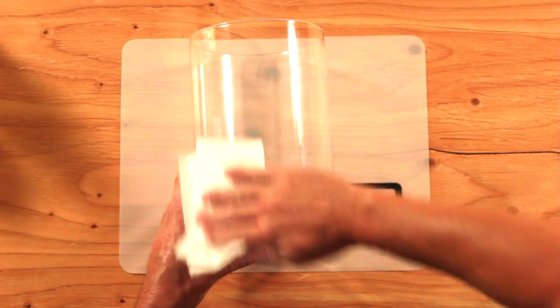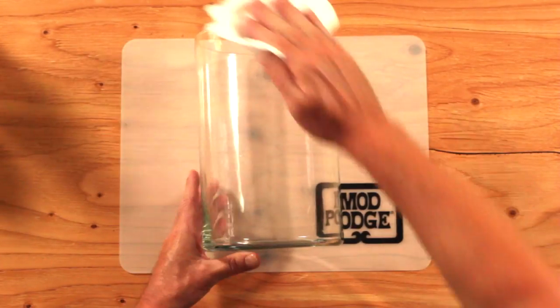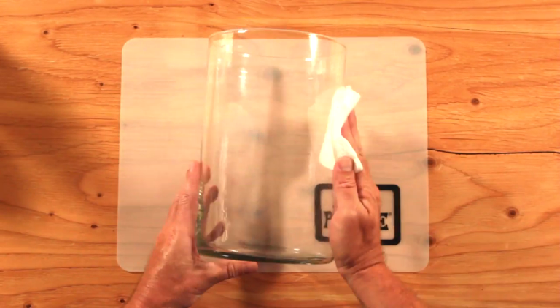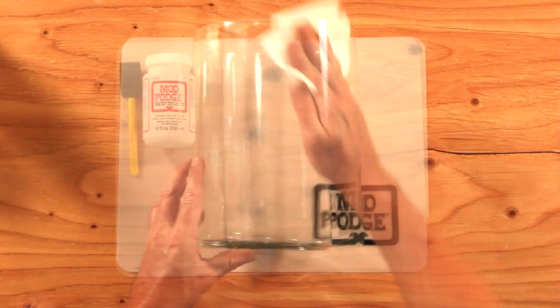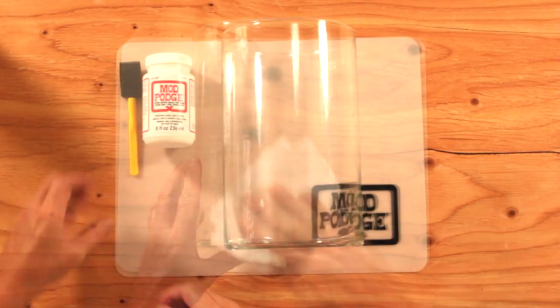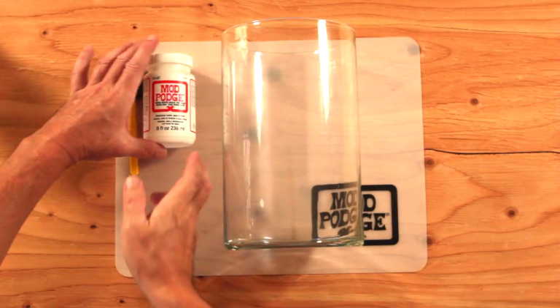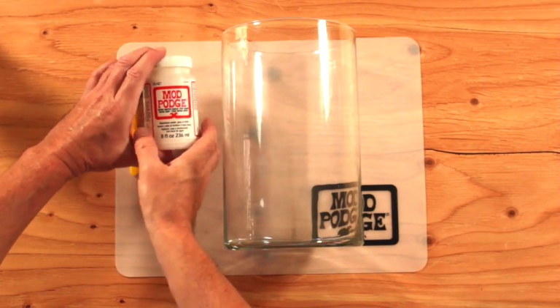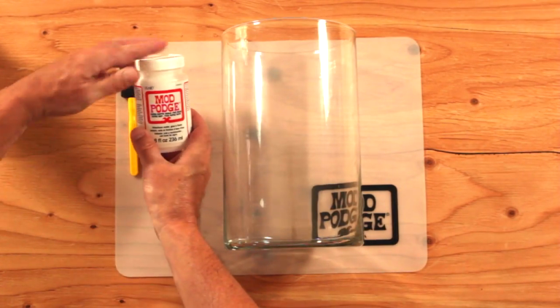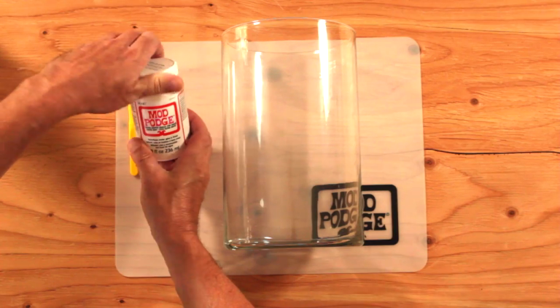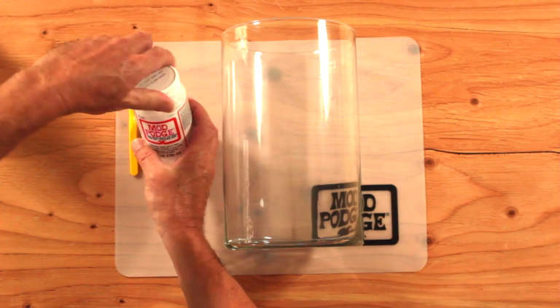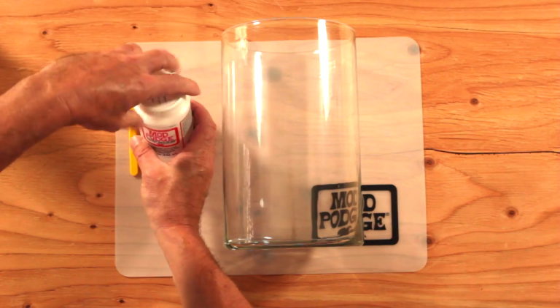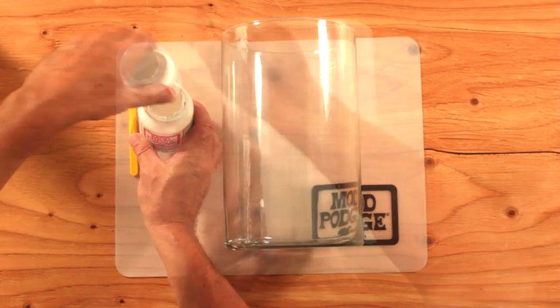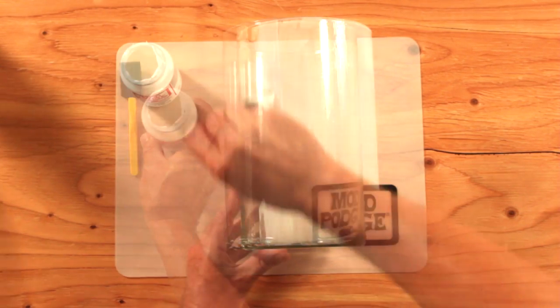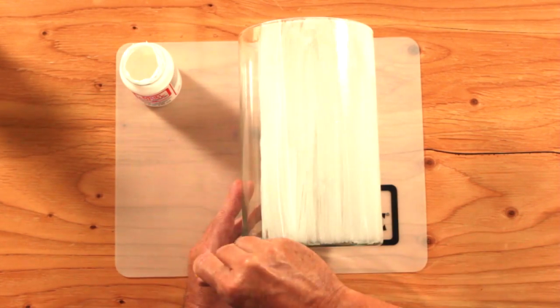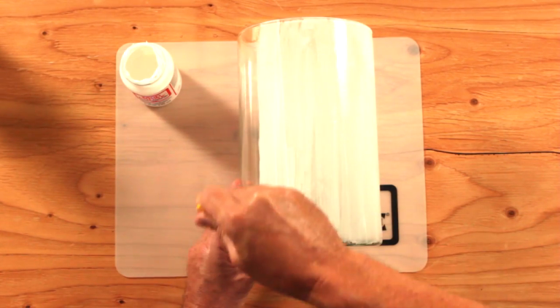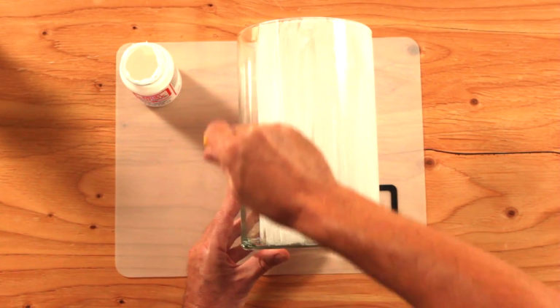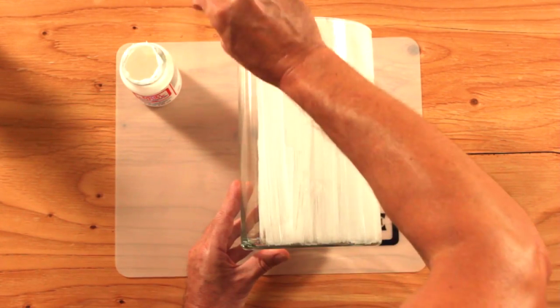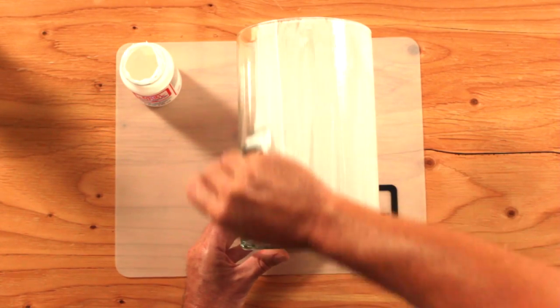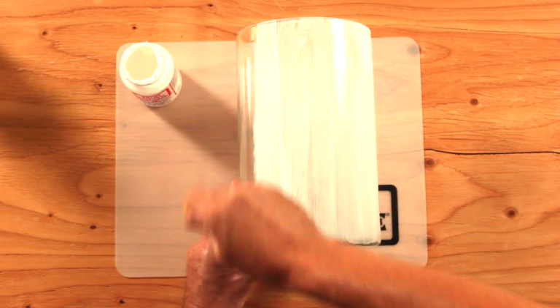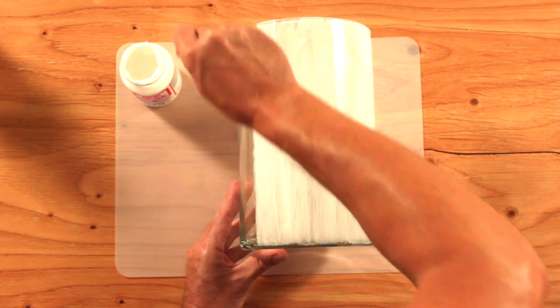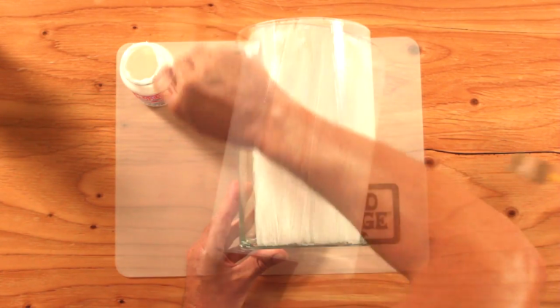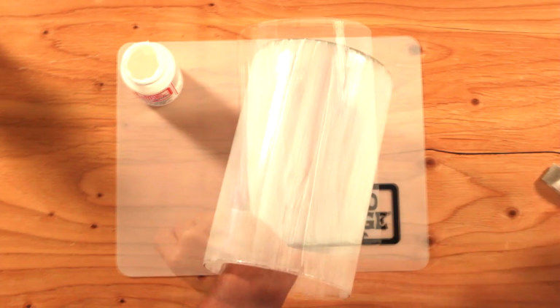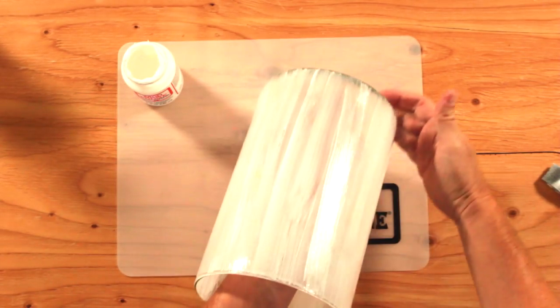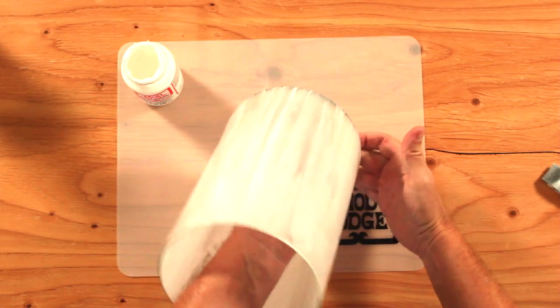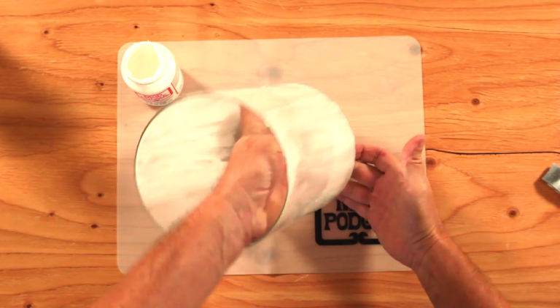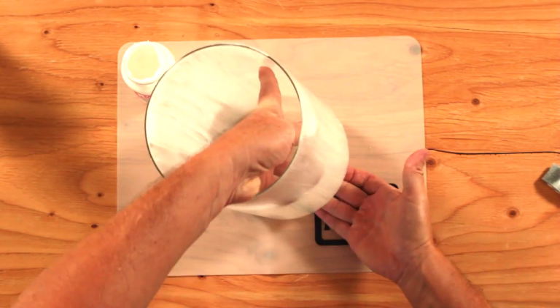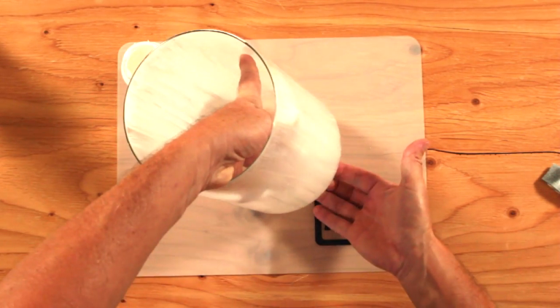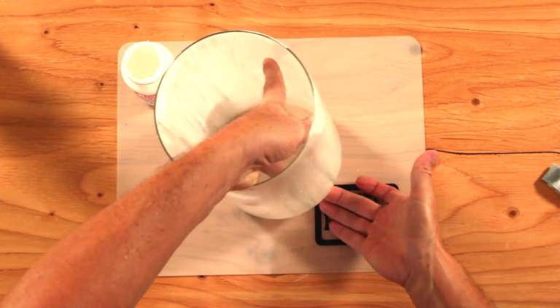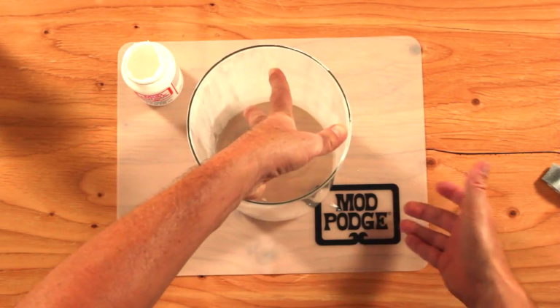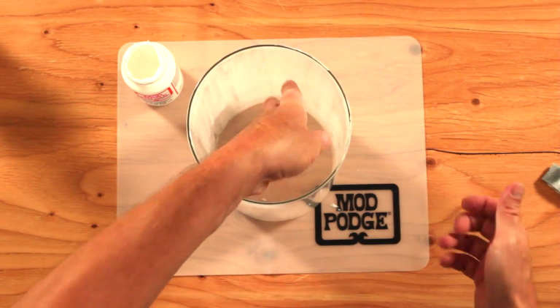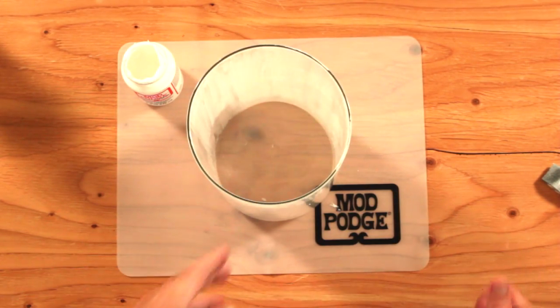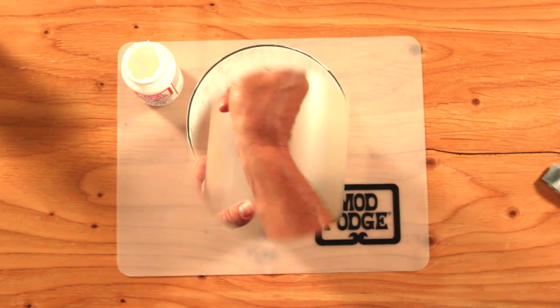Clean your hurricane with rubbing alcohol. Working in an up and down motion, paint the hurricane with ultra matte chalk Mod Podge. Once dry, add a second coat.